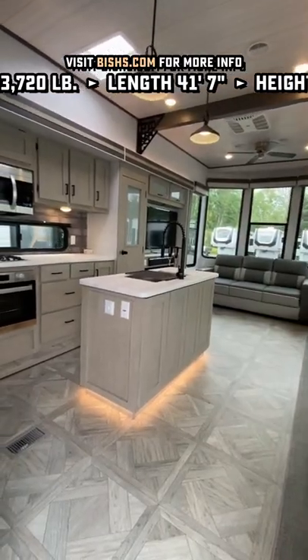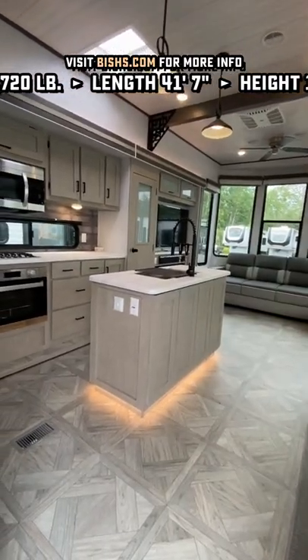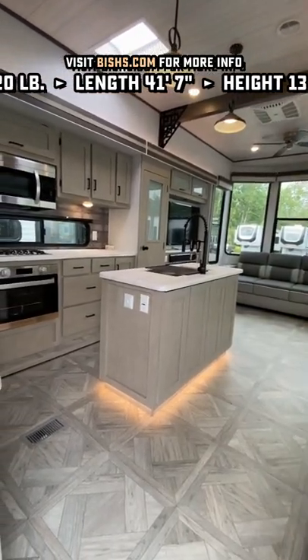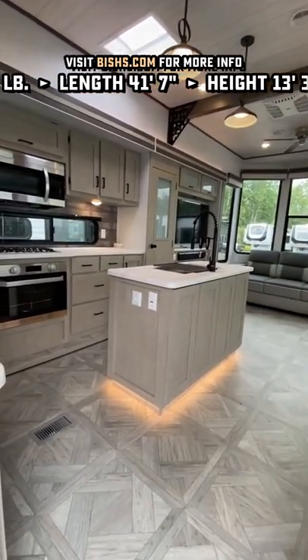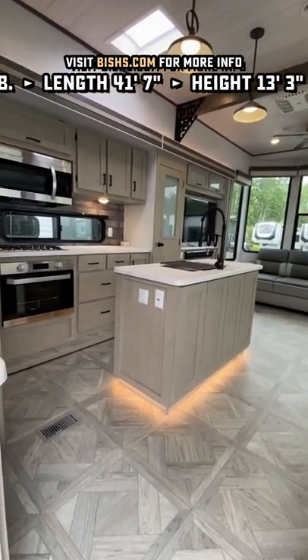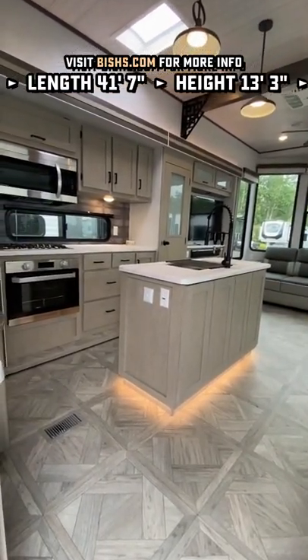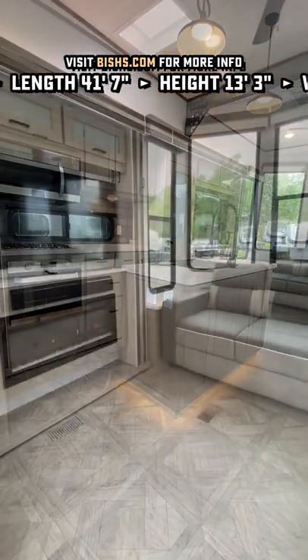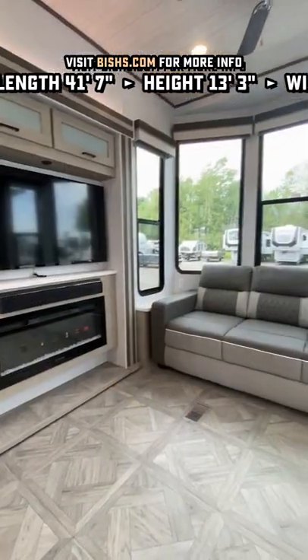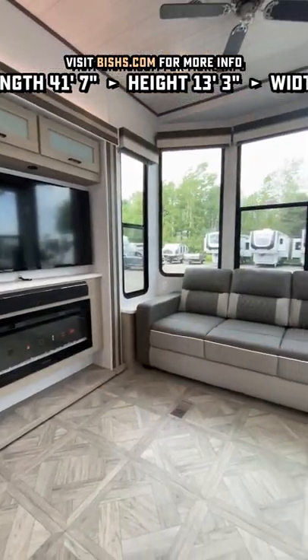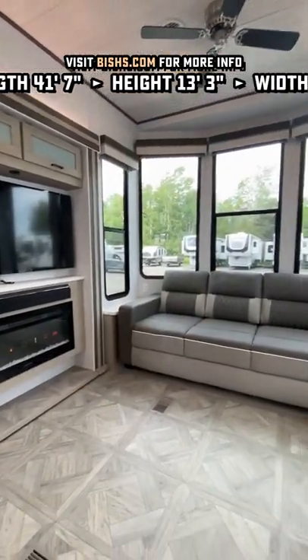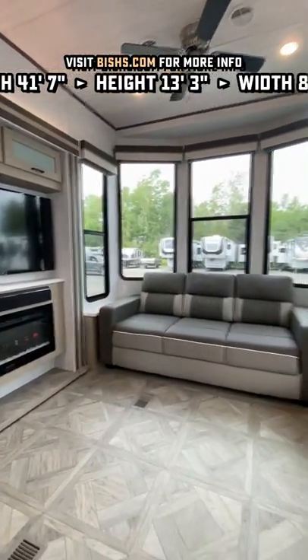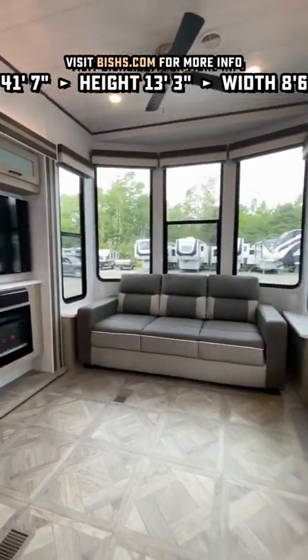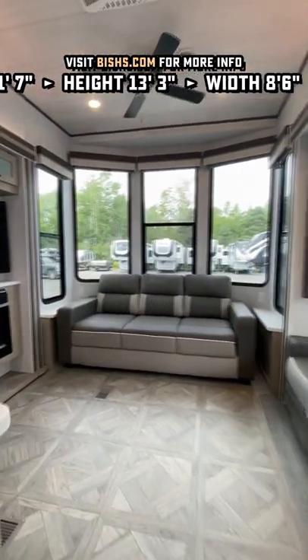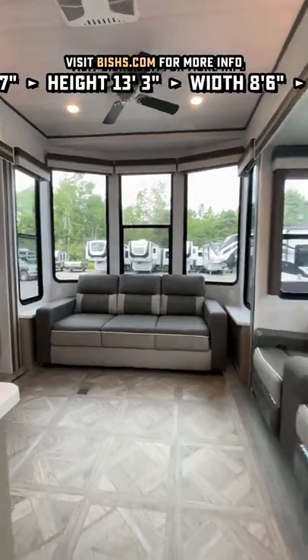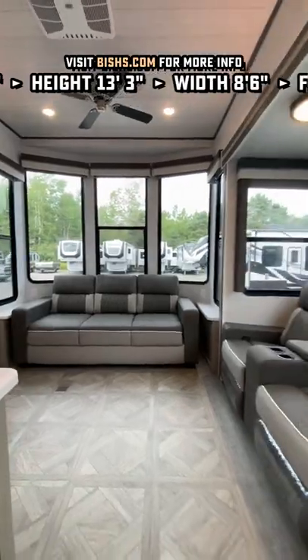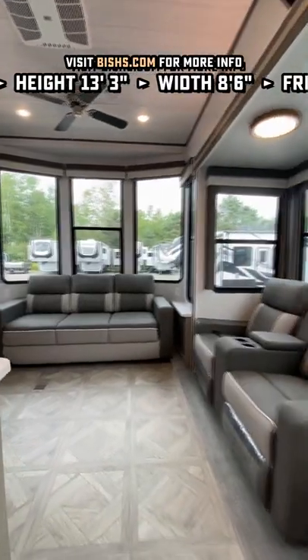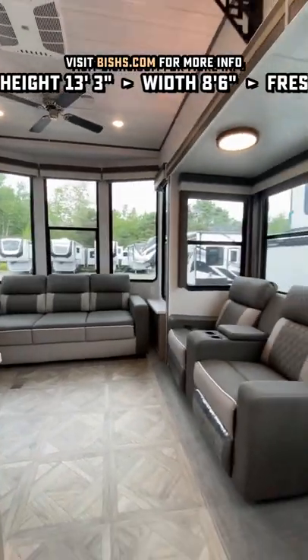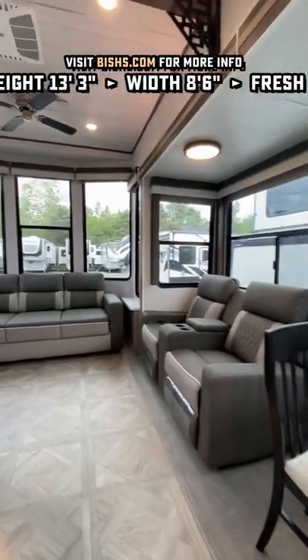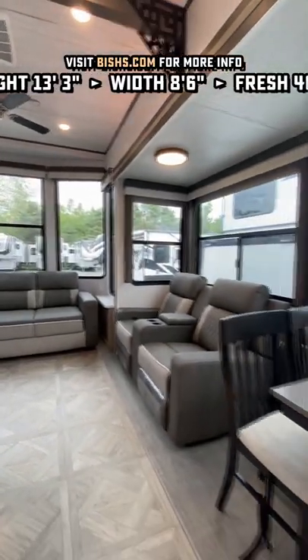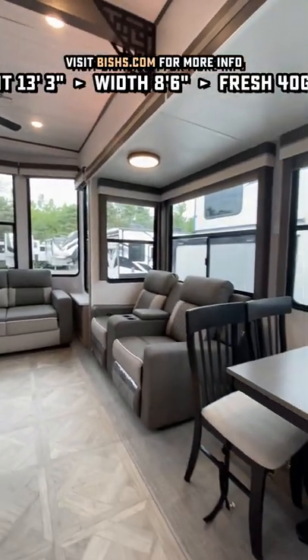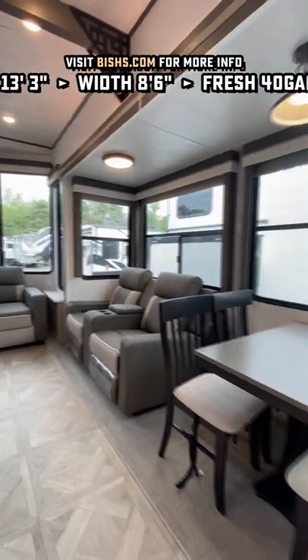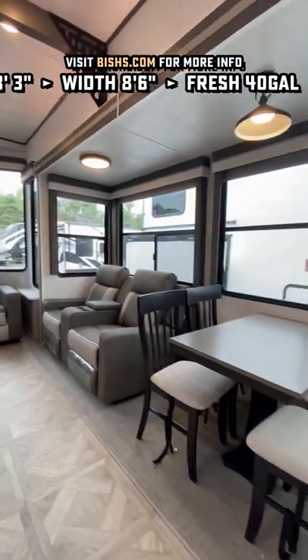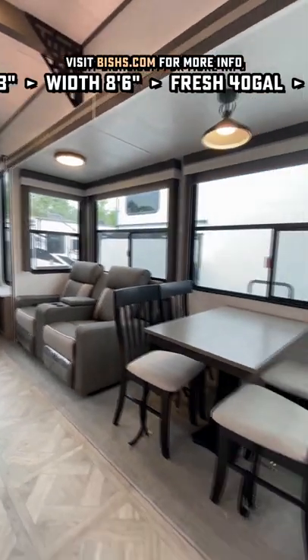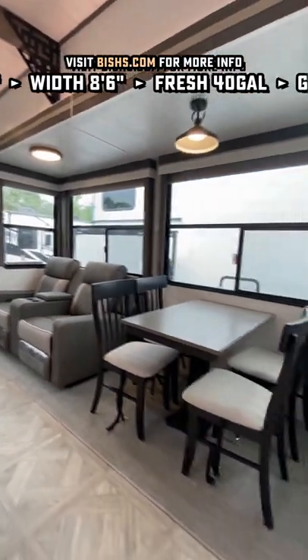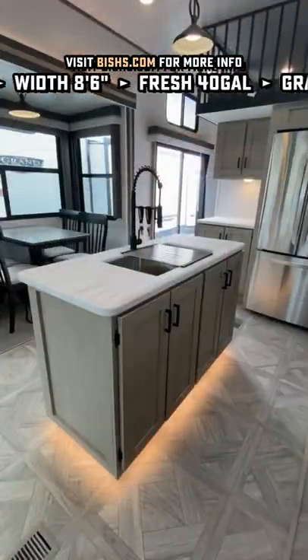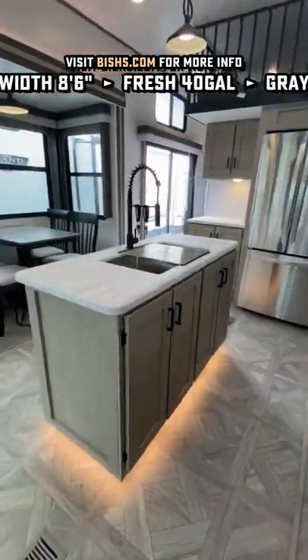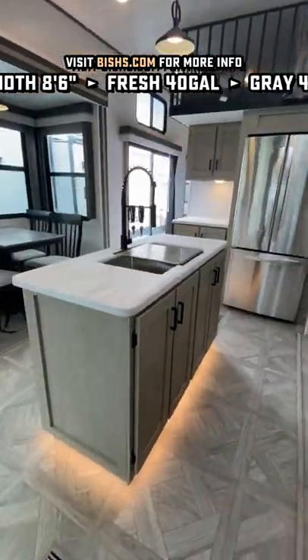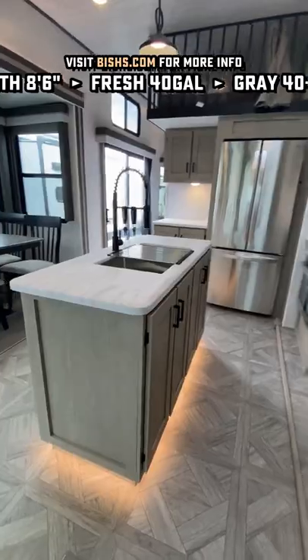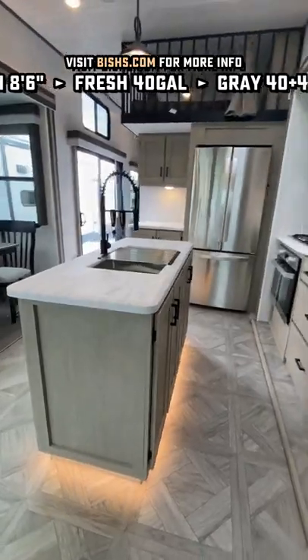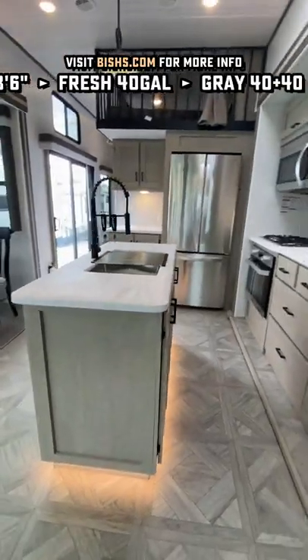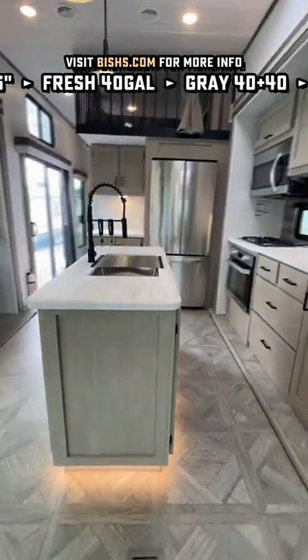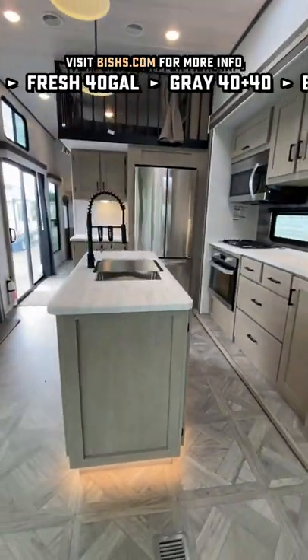Eight and a half foot wide body, eight and a half foot tall ceiling. It's a big brick, but it's also got seven-foot carpet-less slide outs and all the windows in the world making this thing look and feel huge.